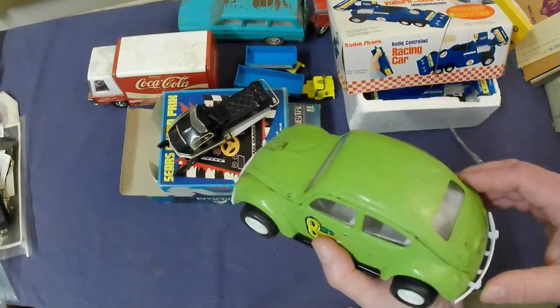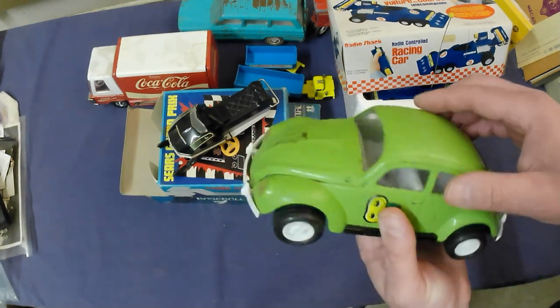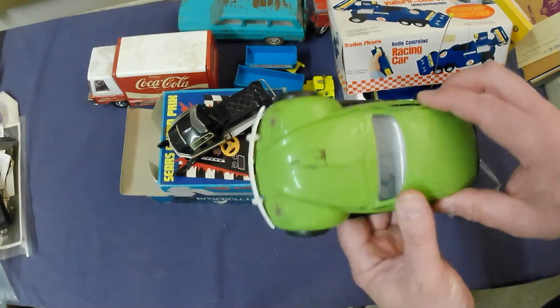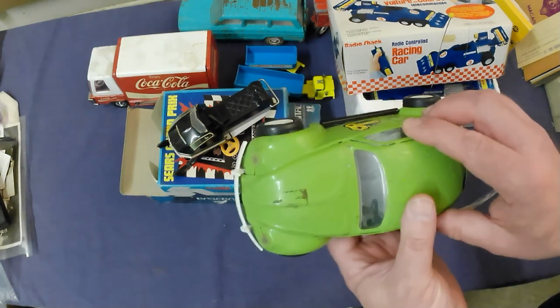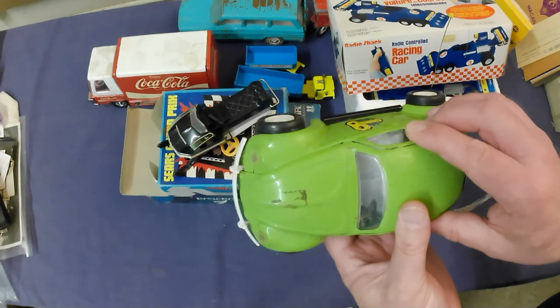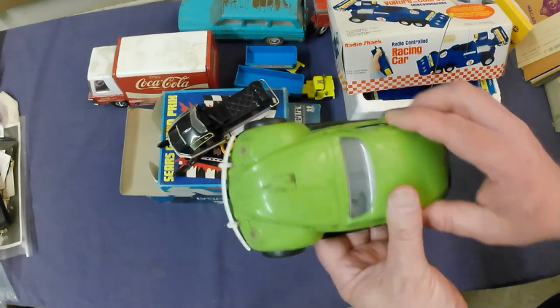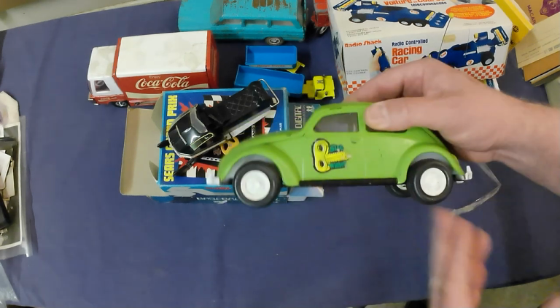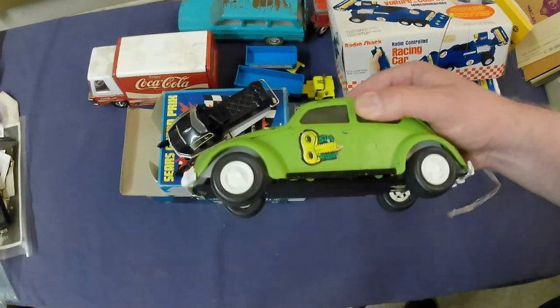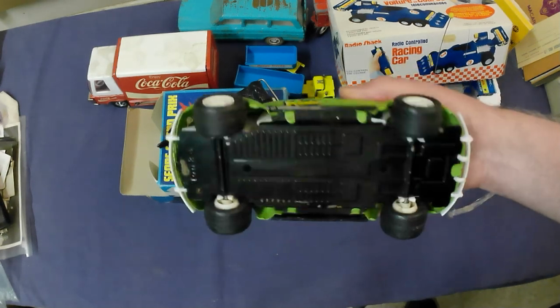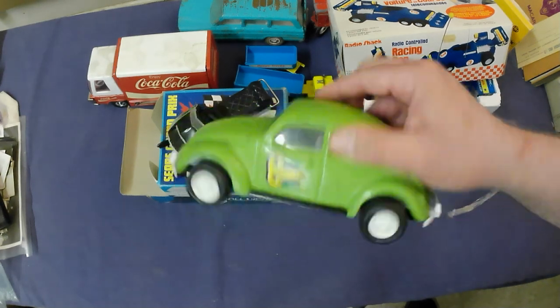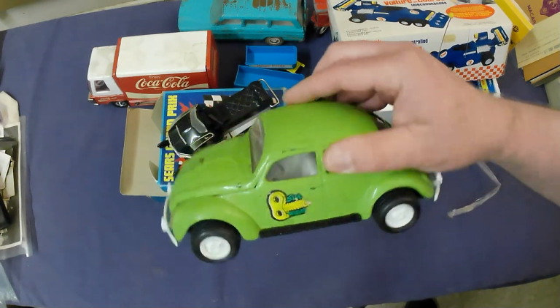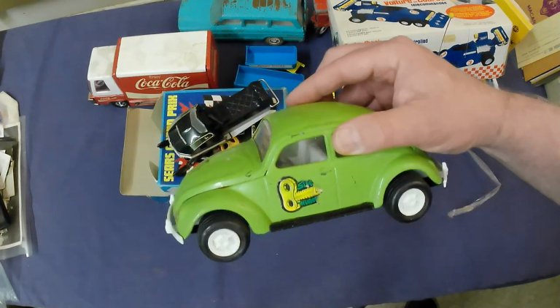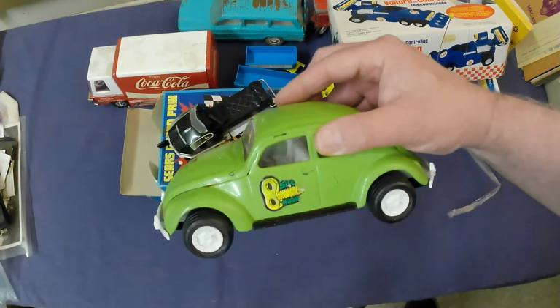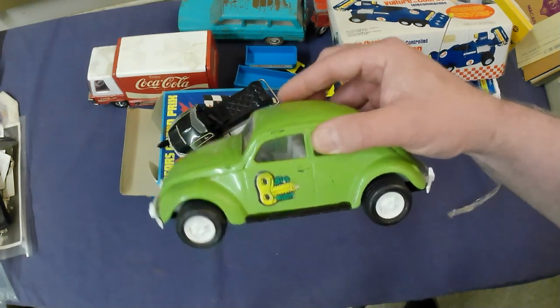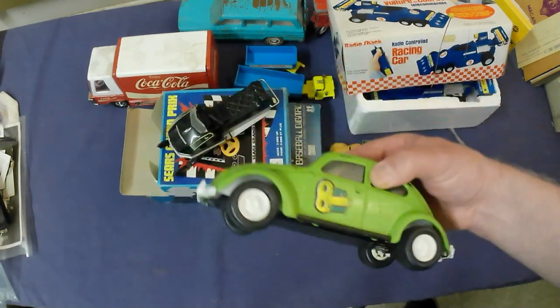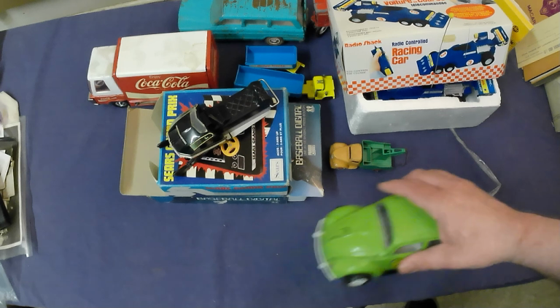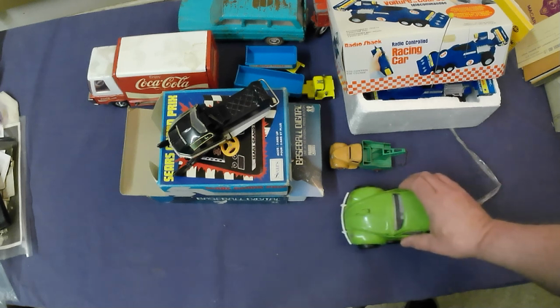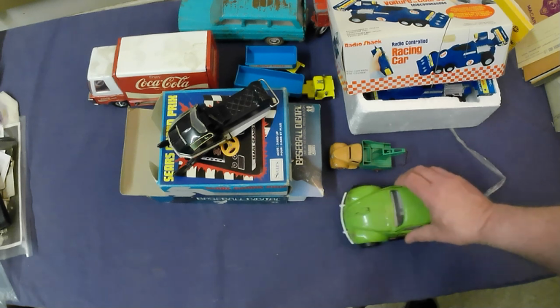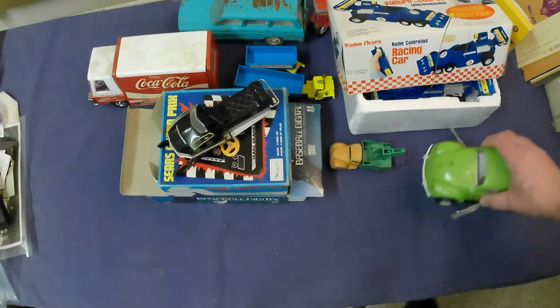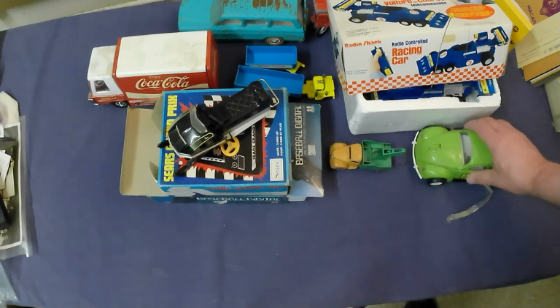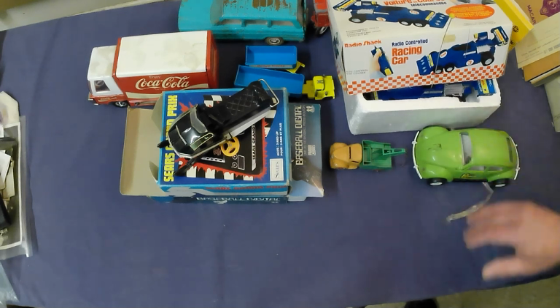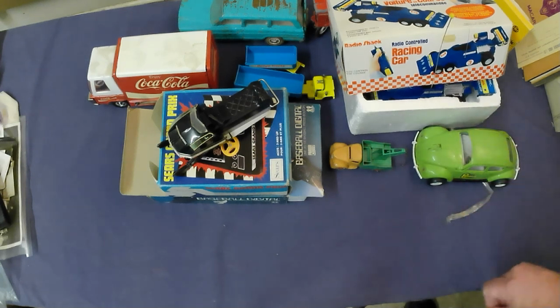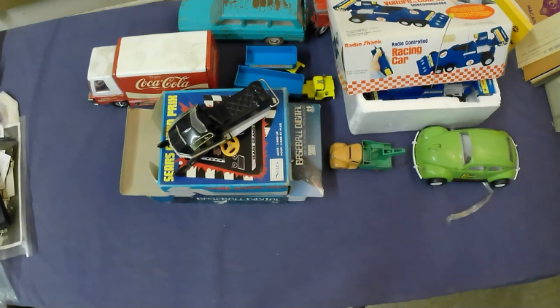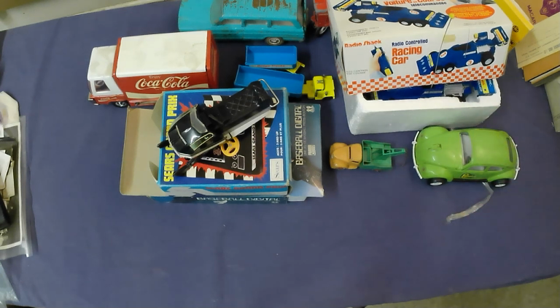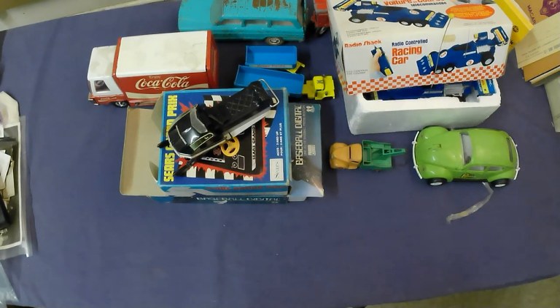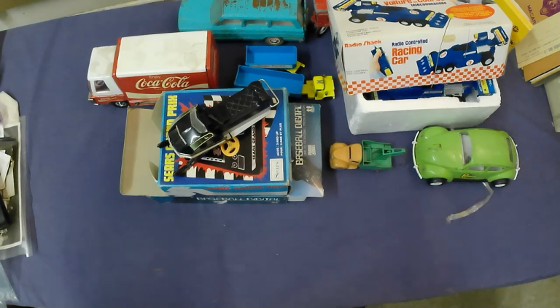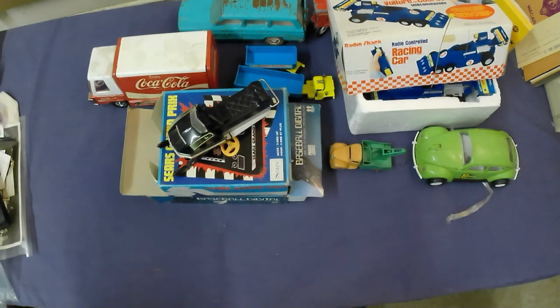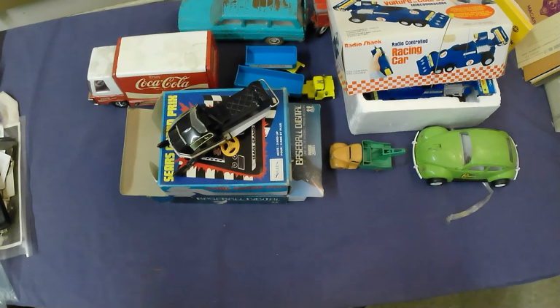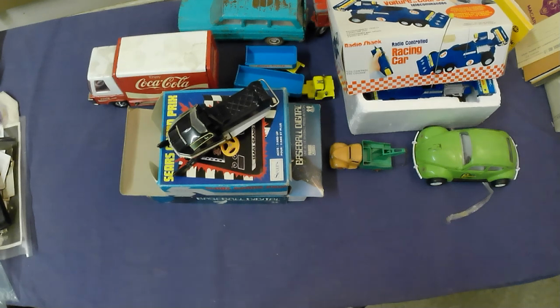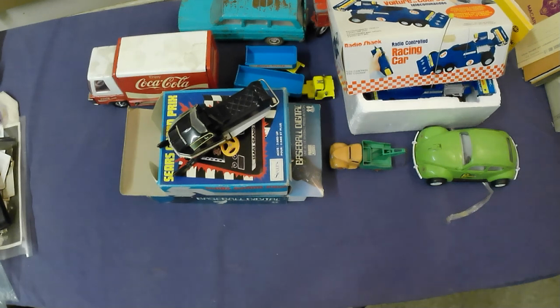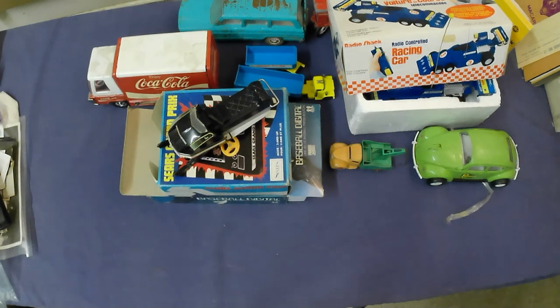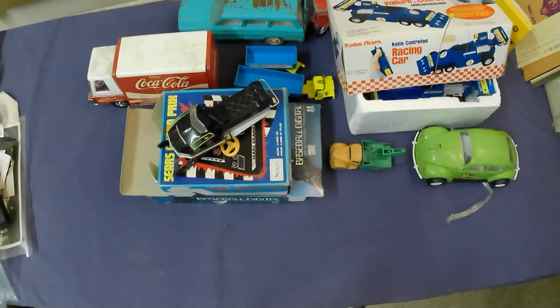We've got a Tonka VW, and surprisingly they don't go for a lot of money. This one's probably only going to get $15–$20. Unfortunate but that's what they're worth.